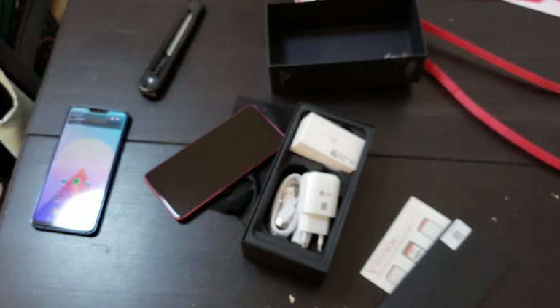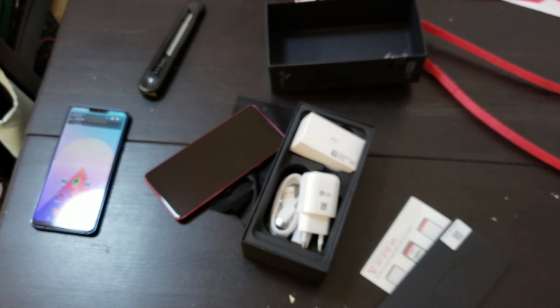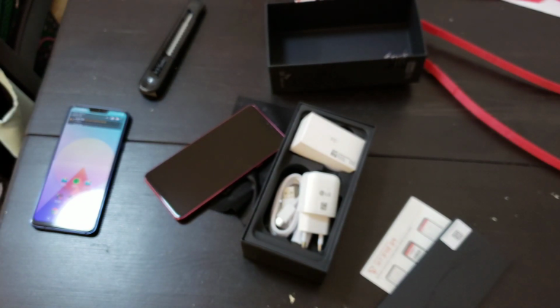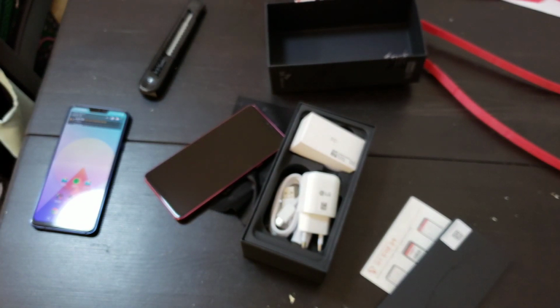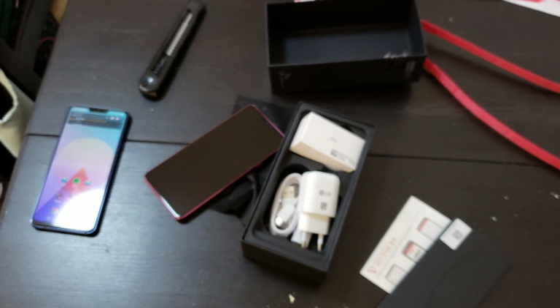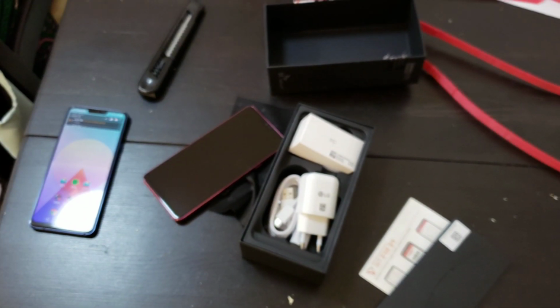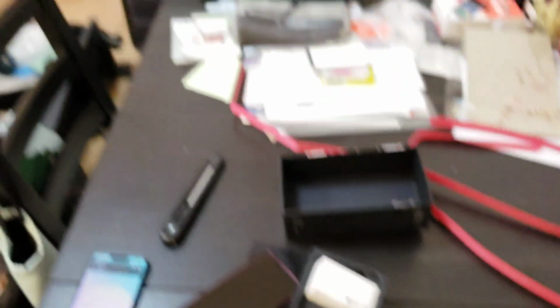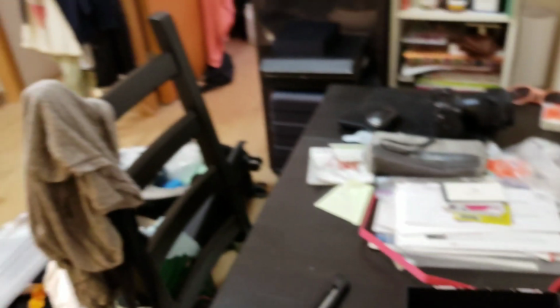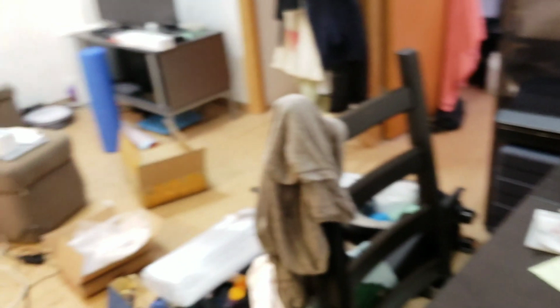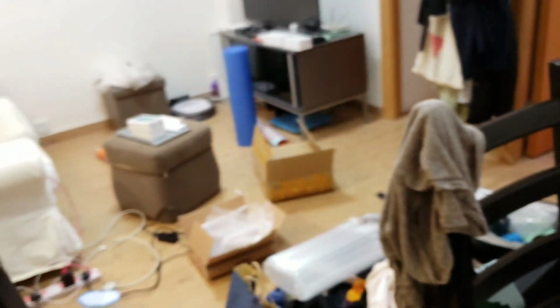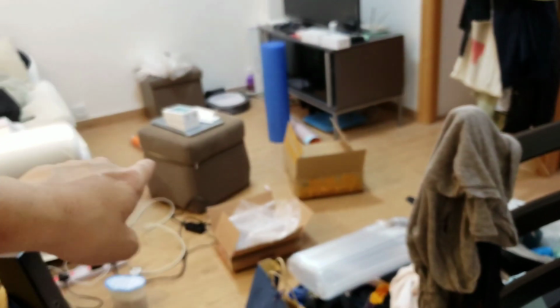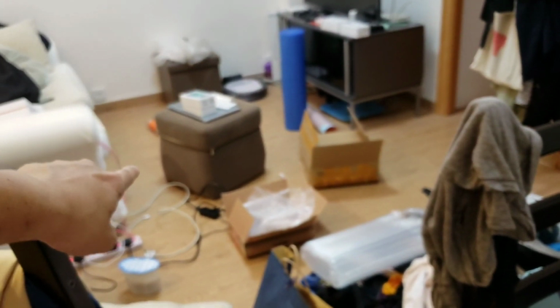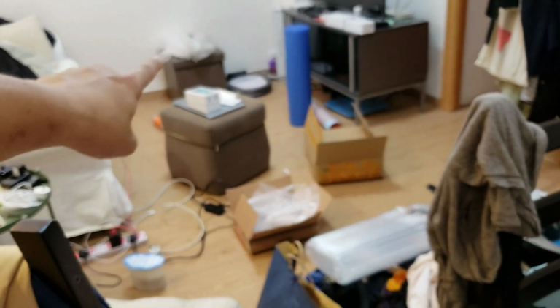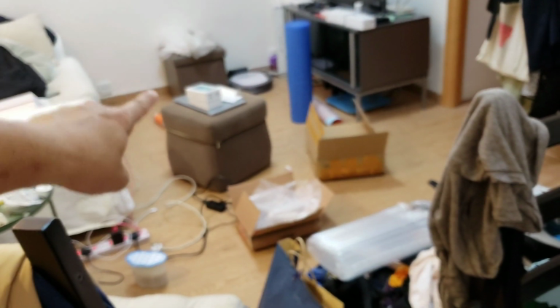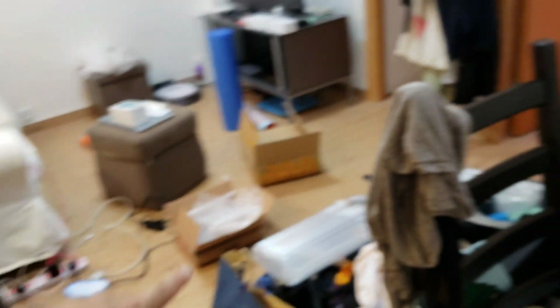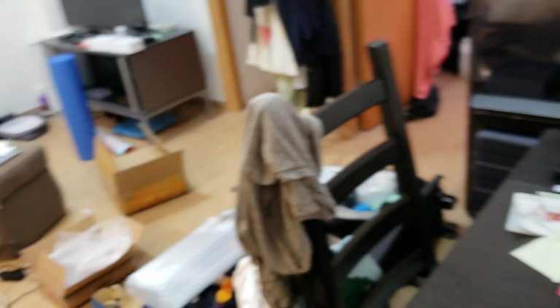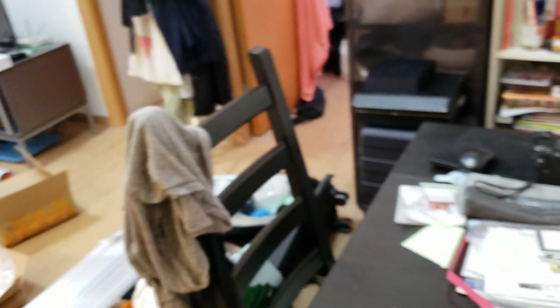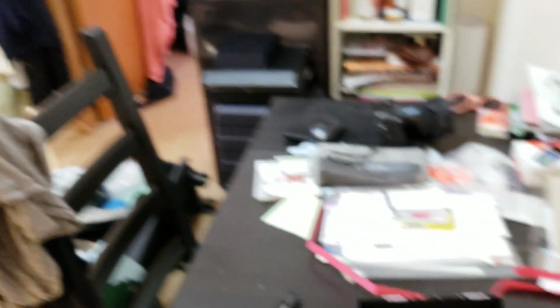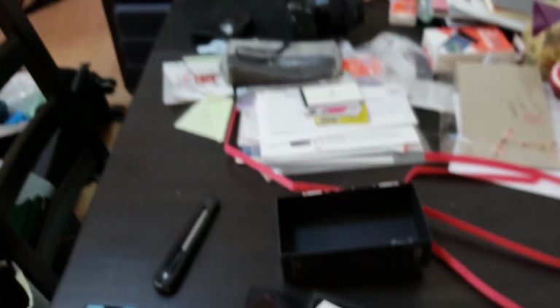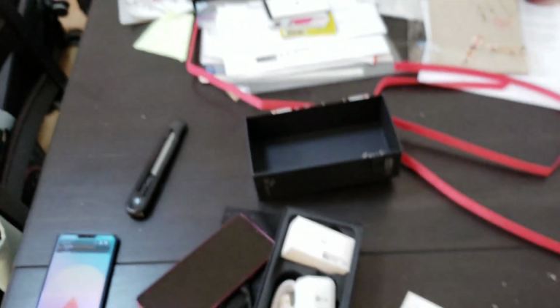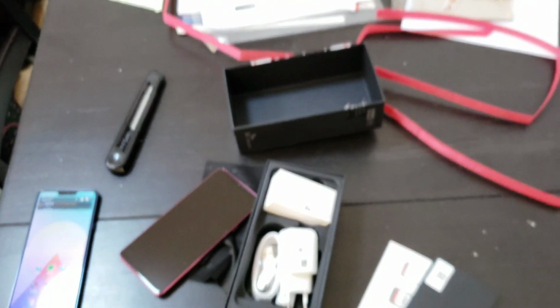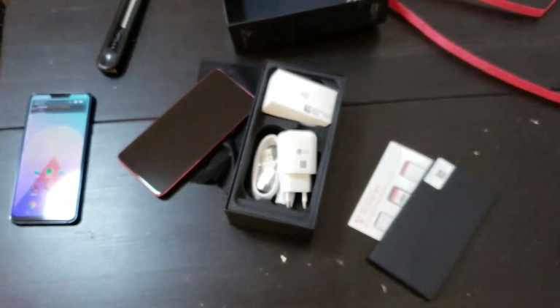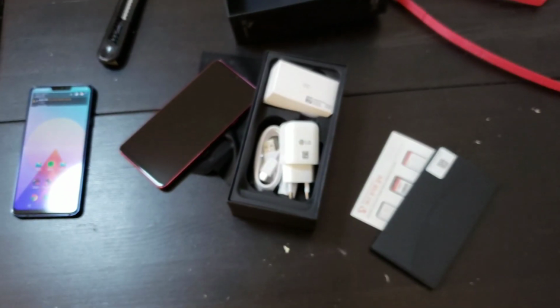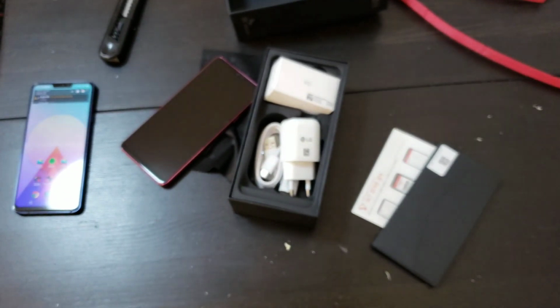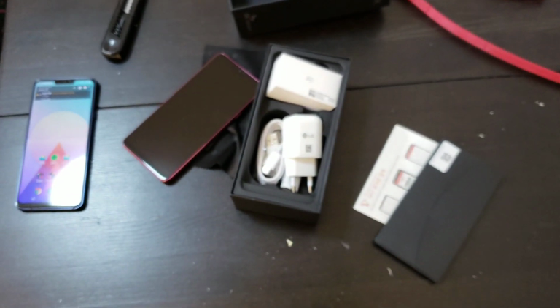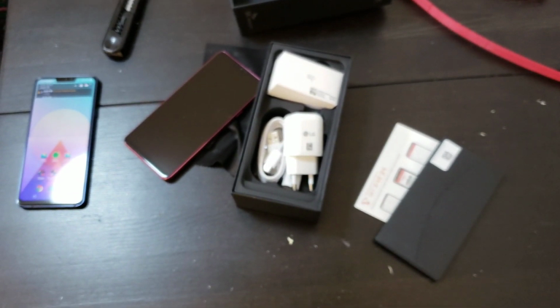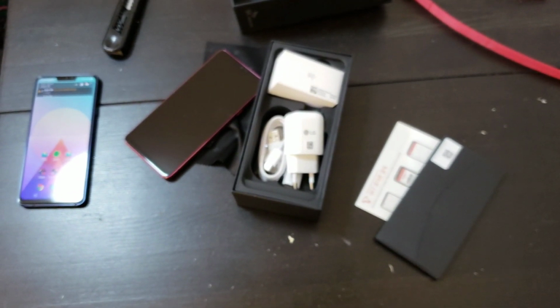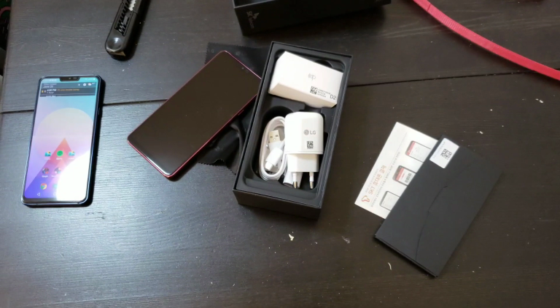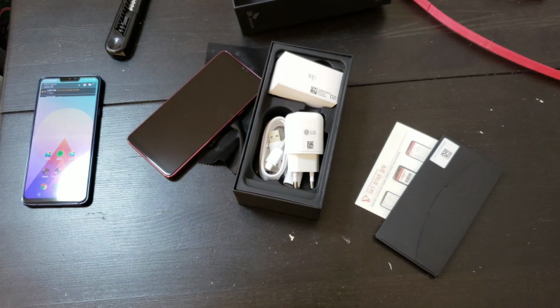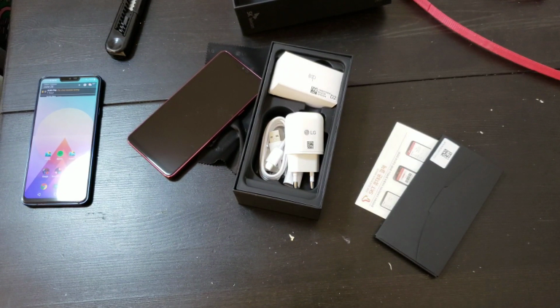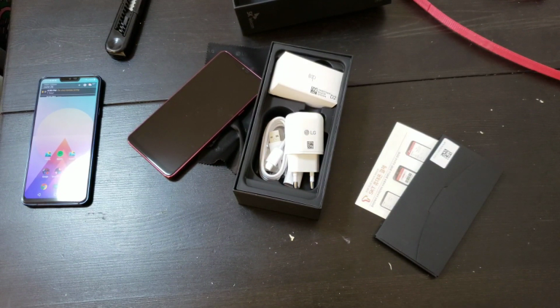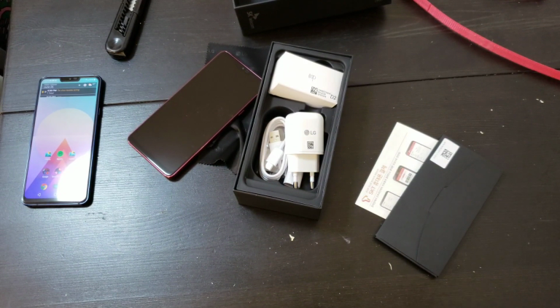Thanks for watching. I'm going to be back with a lot more videos — I am testing a Chinese laptop and a Chinese phone, and I'm still in the process of testing the Vivo NEX. And I believe I'm getting the OPPO Find X in like a week. So thanks for watching.